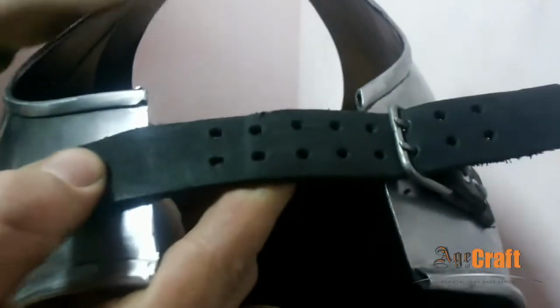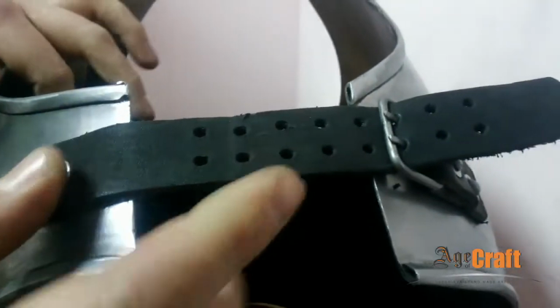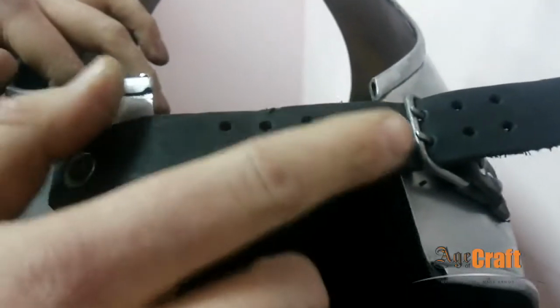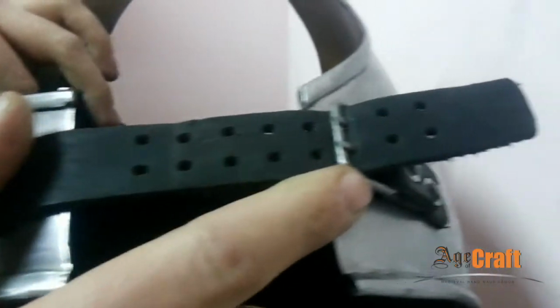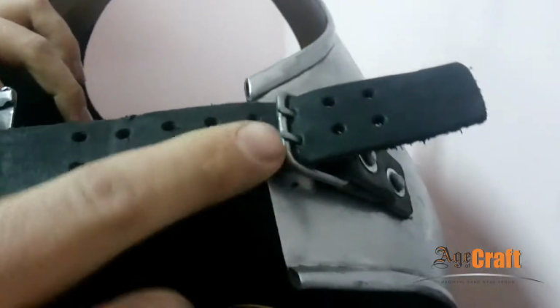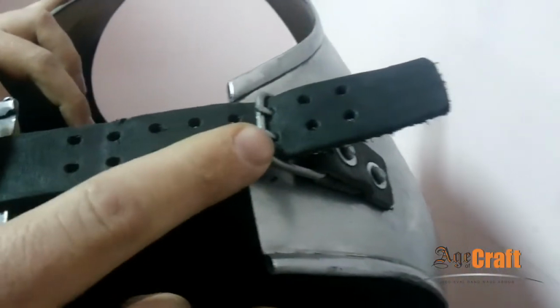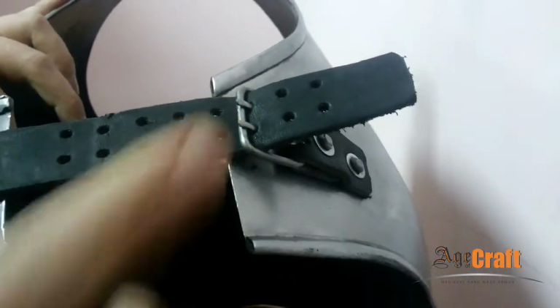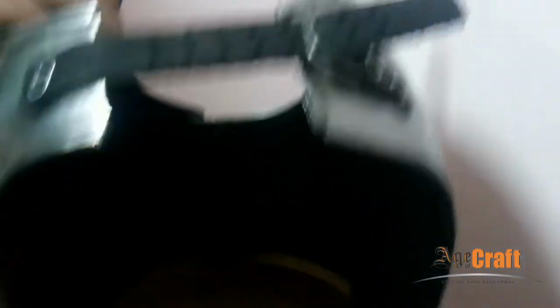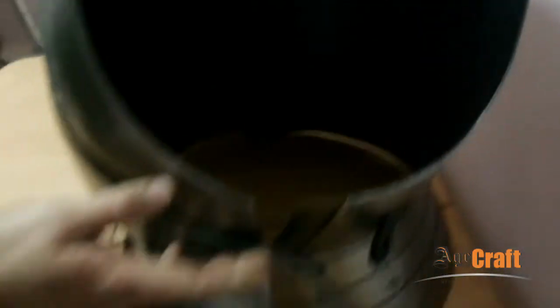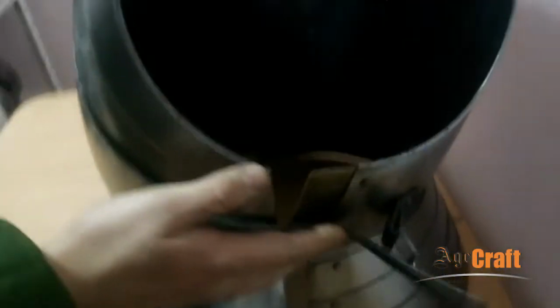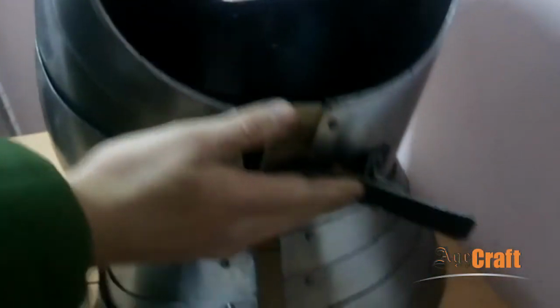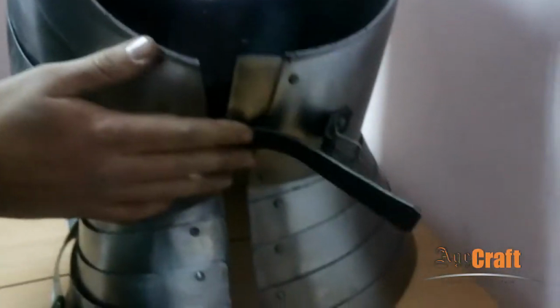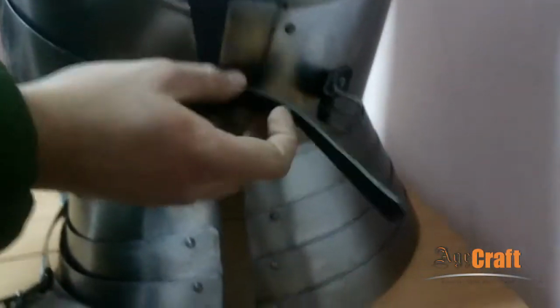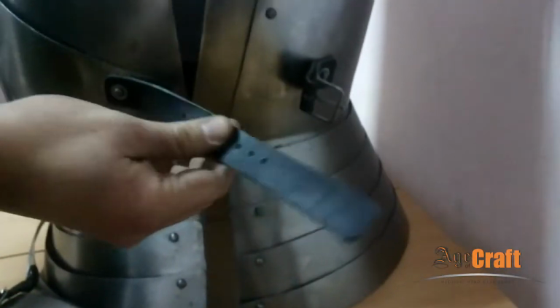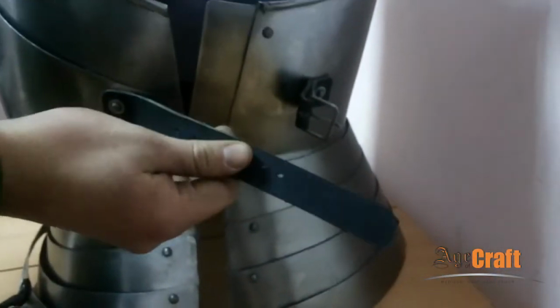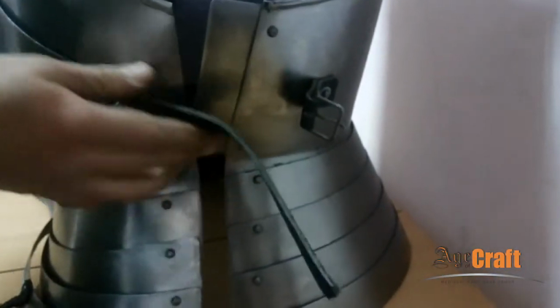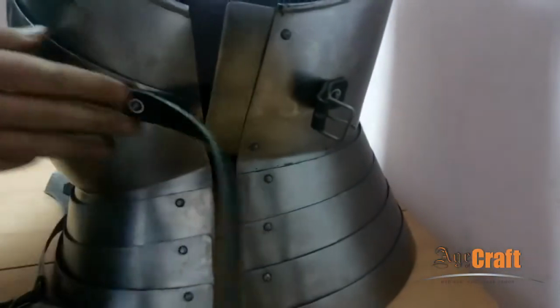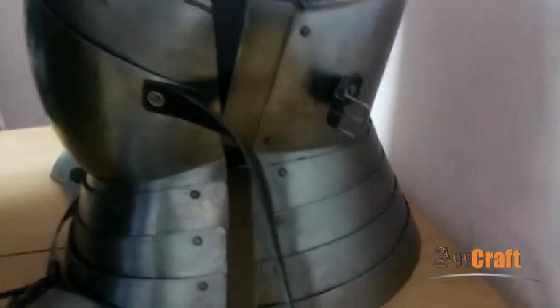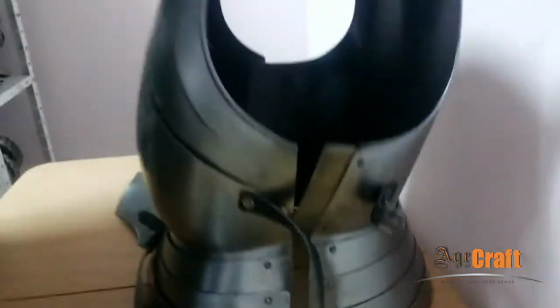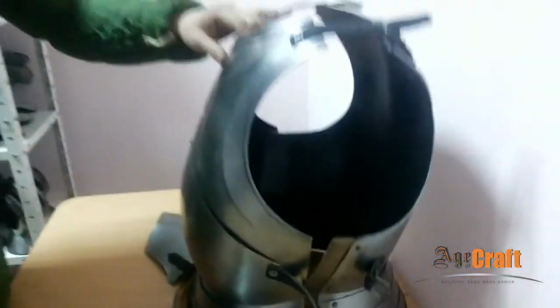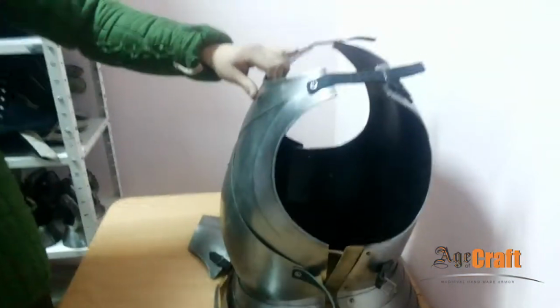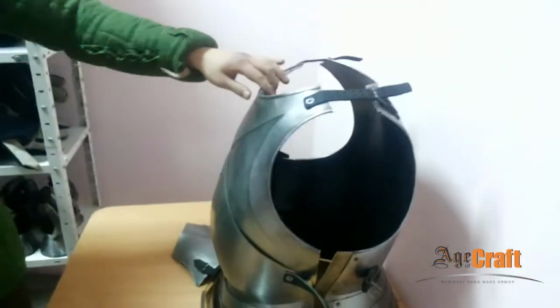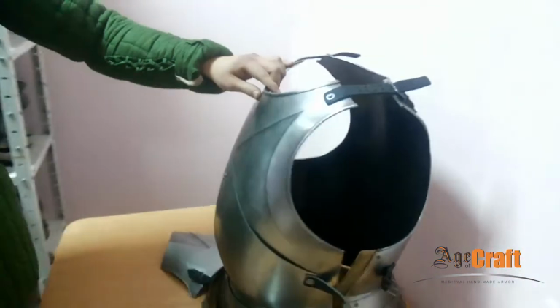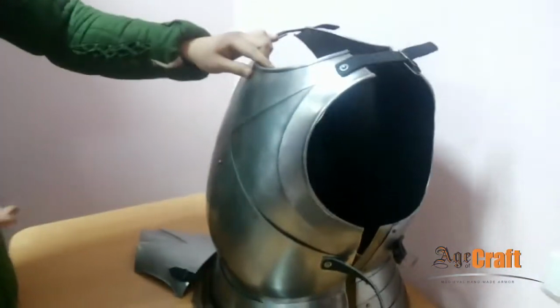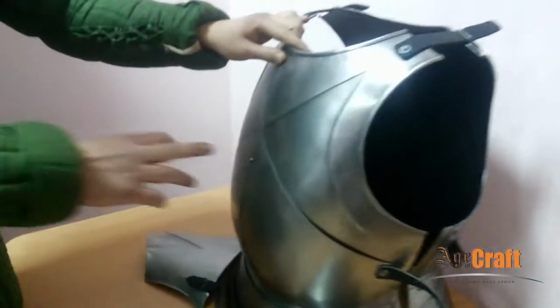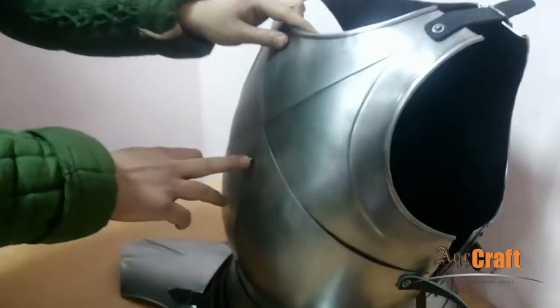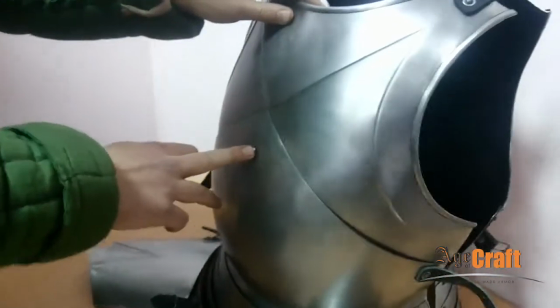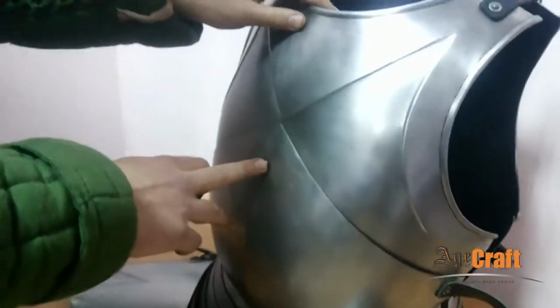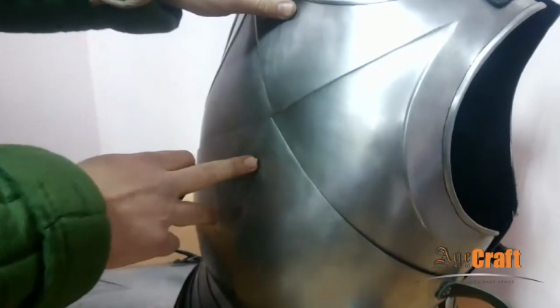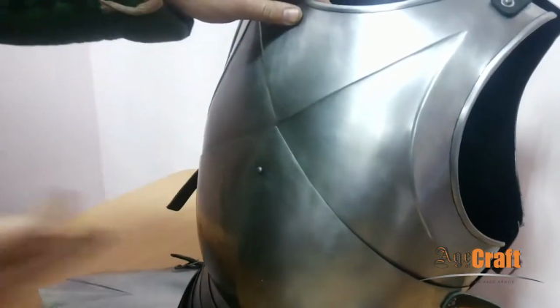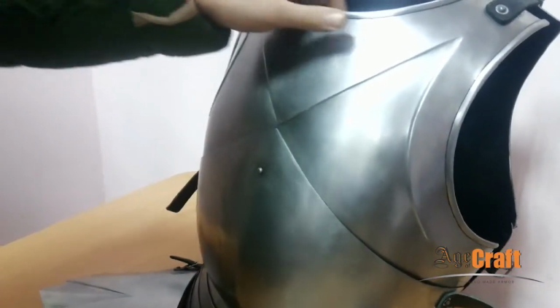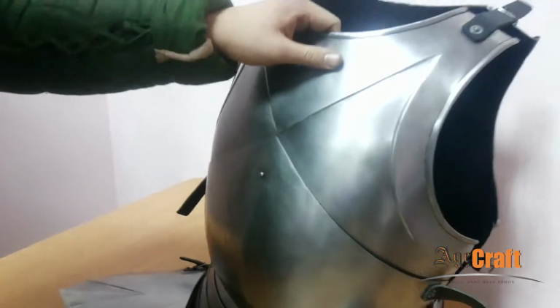Buckles located on top of the shoulders and the sides are made by hand. Also, the front of the cuirass has a hinge that allows you to bend and unbend while in battle.